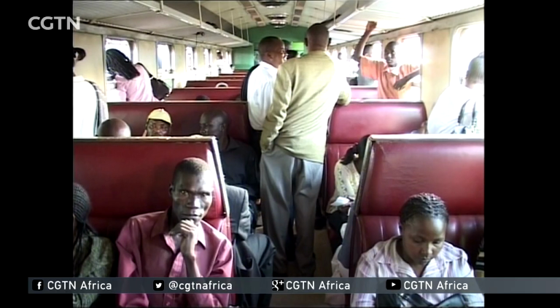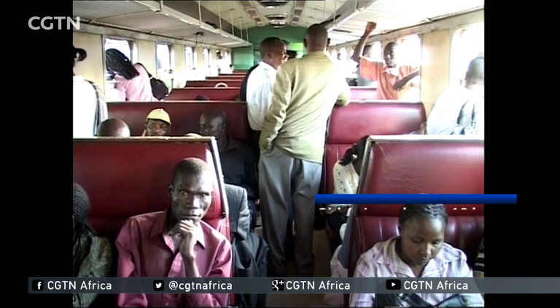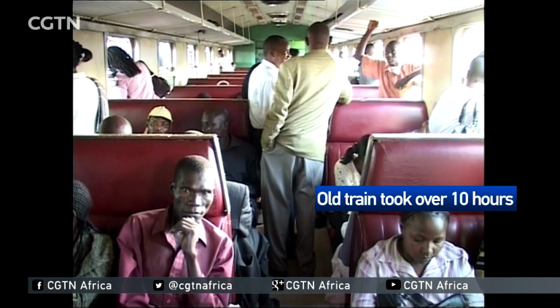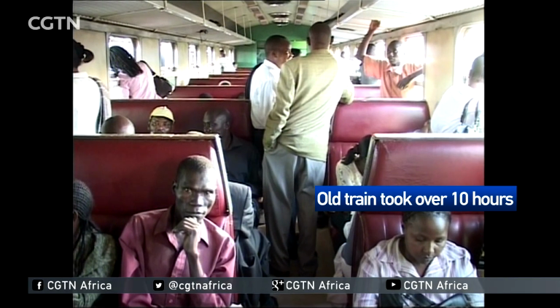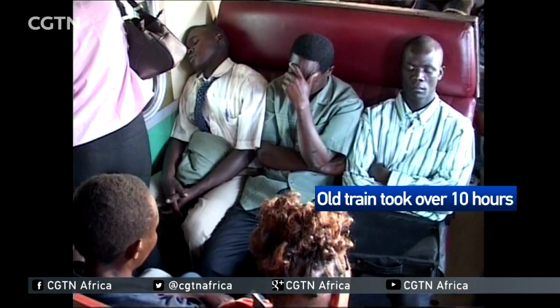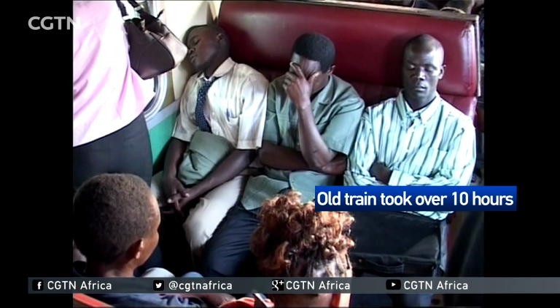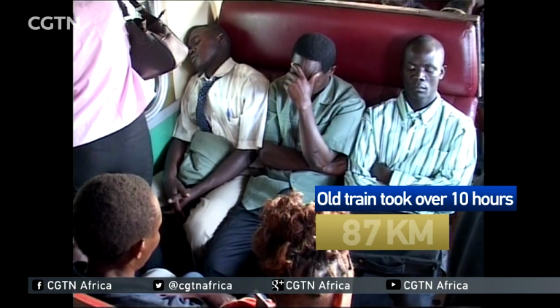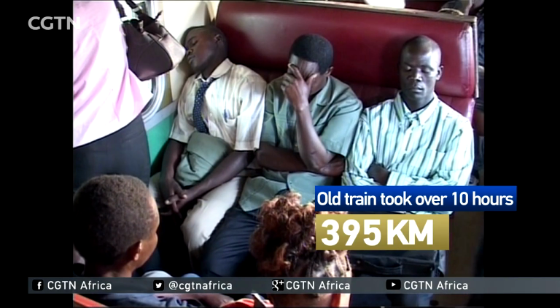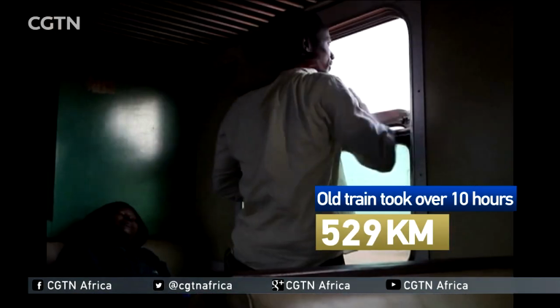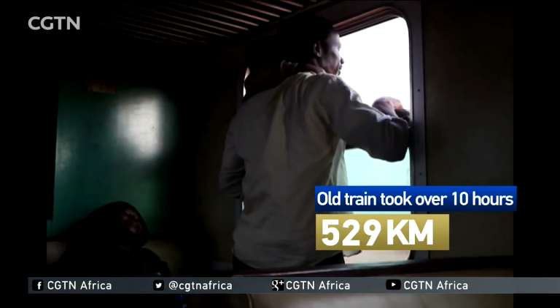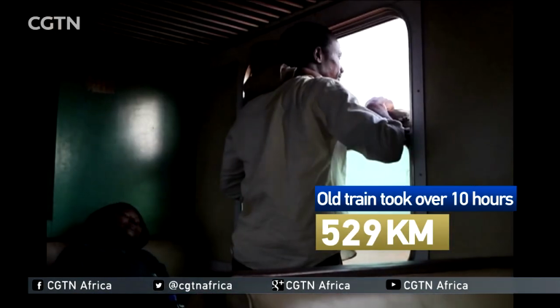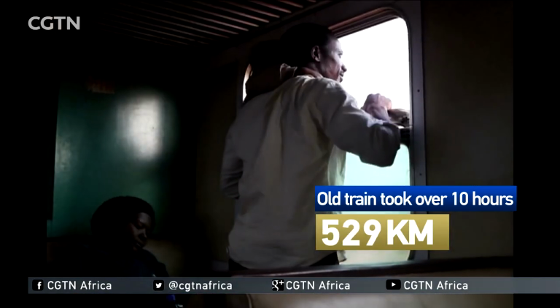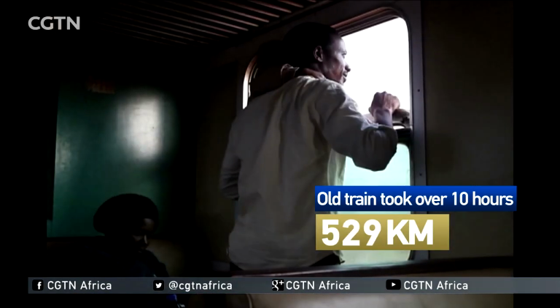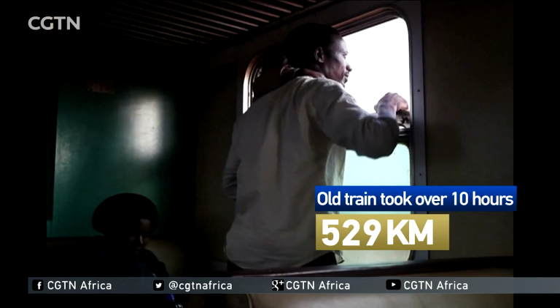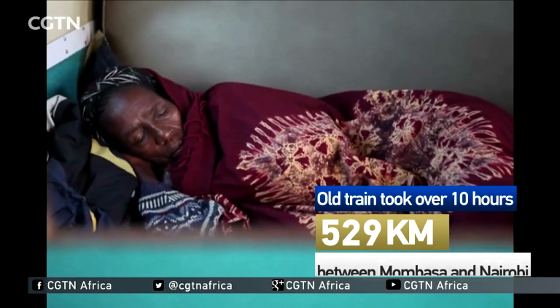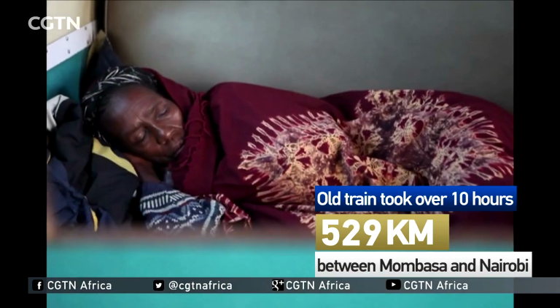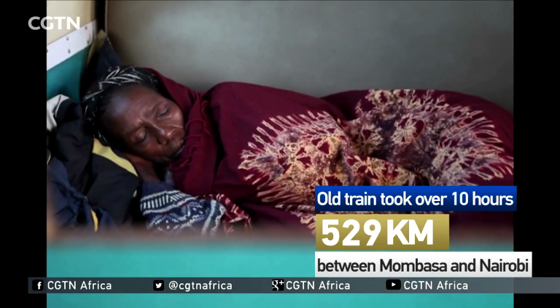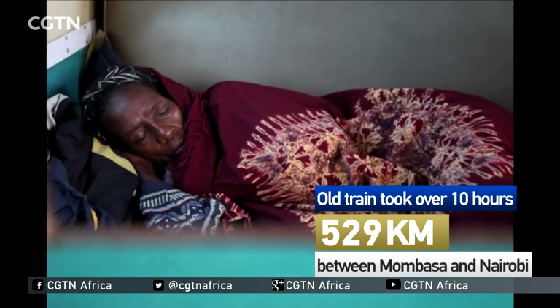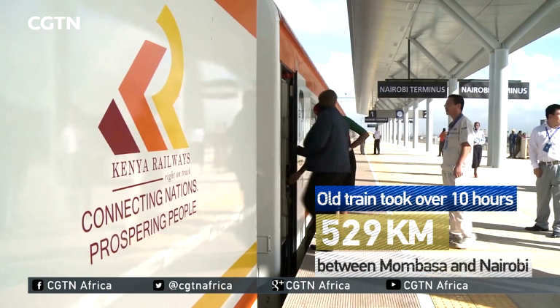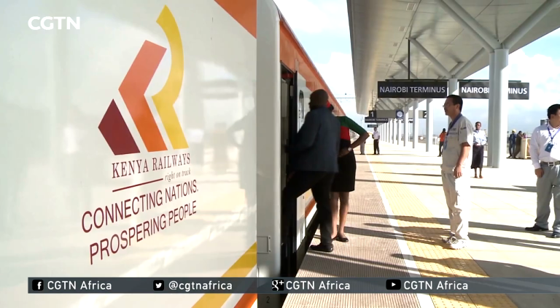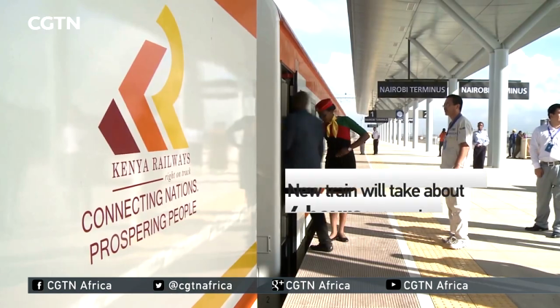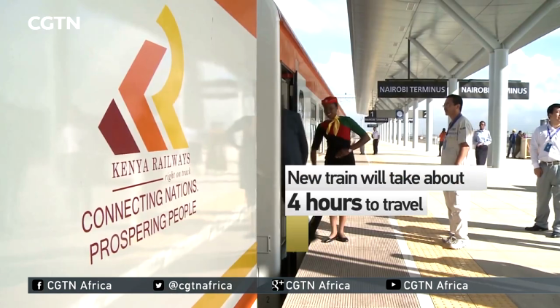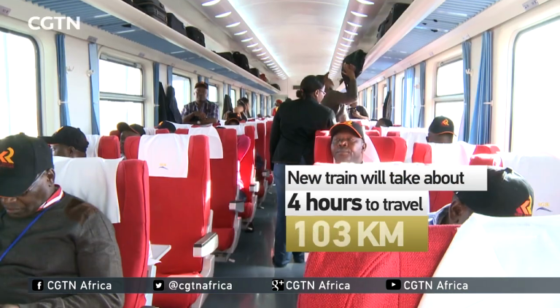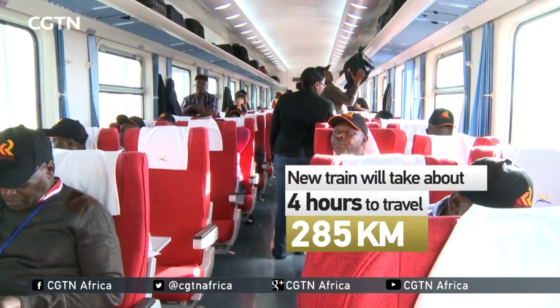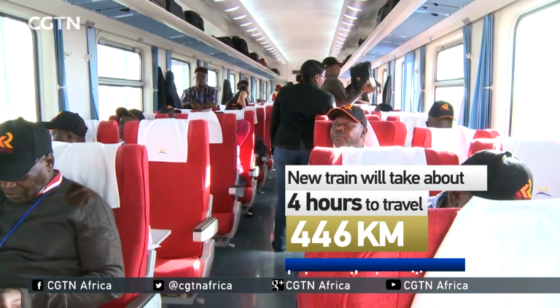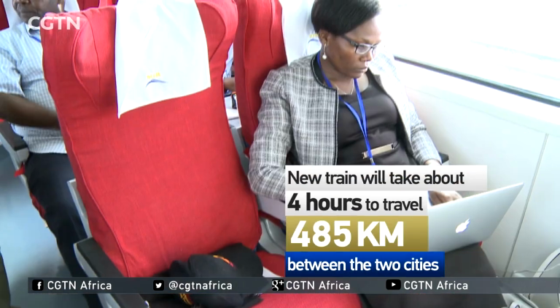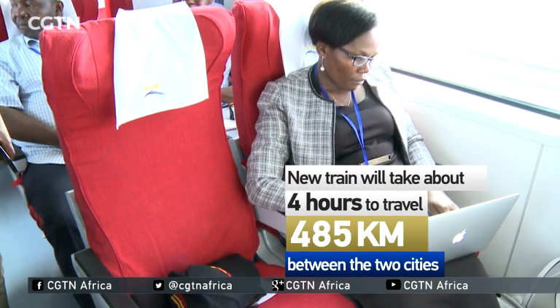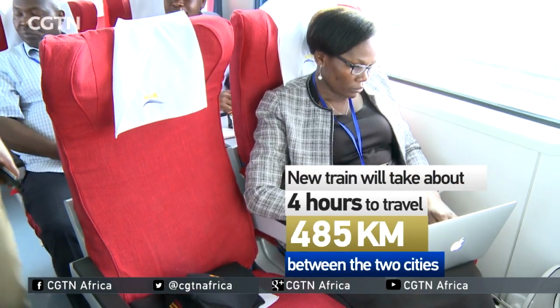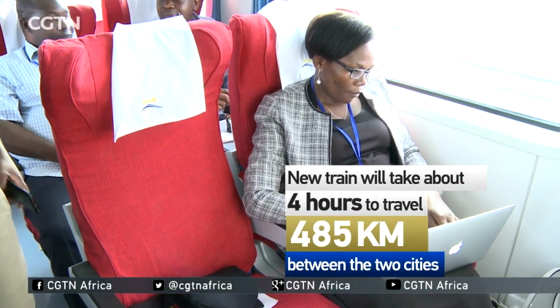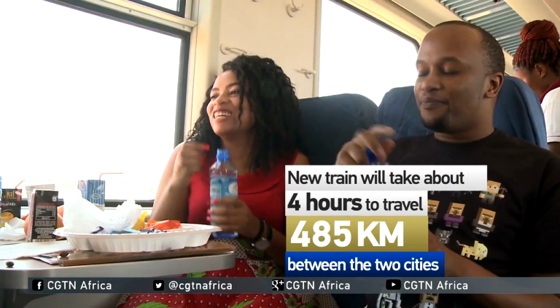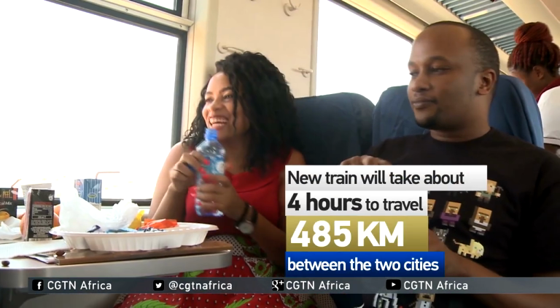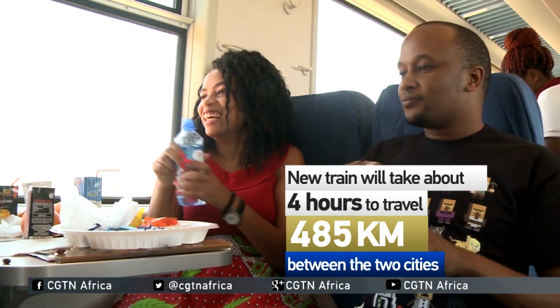Kenyan passengers used to endure a journey of more than 10 hours between Mombasa and Nairobi. But now it's a relief that the new train will cut travel to just four hours.